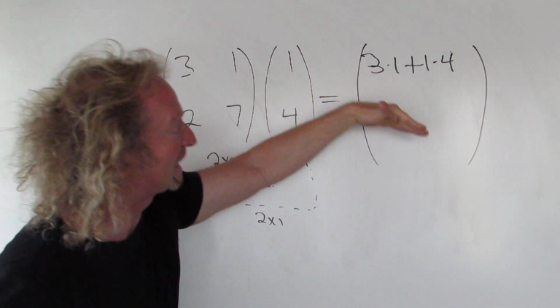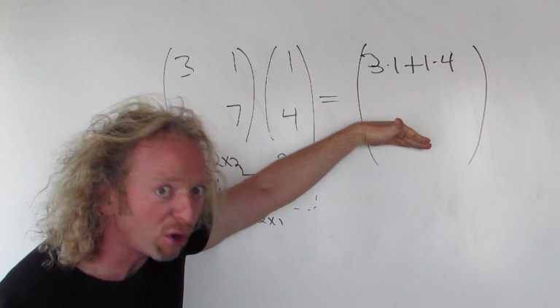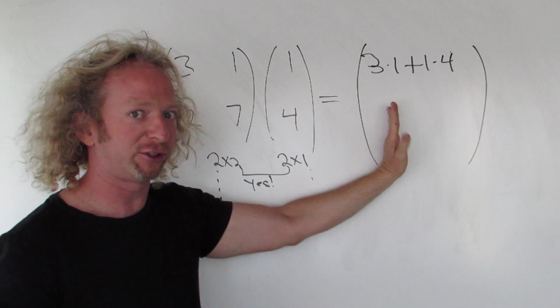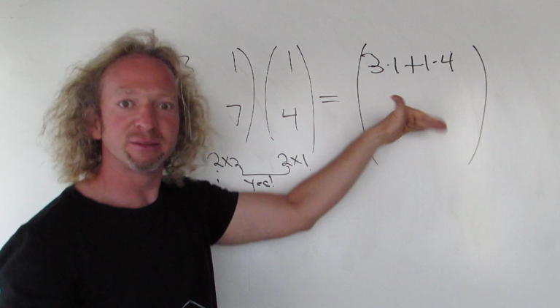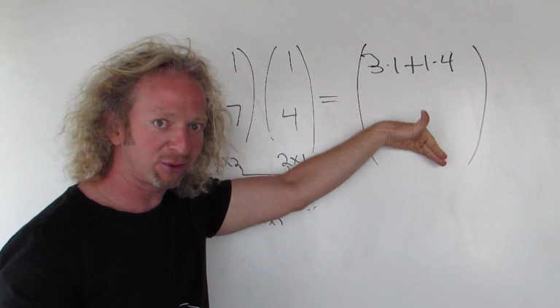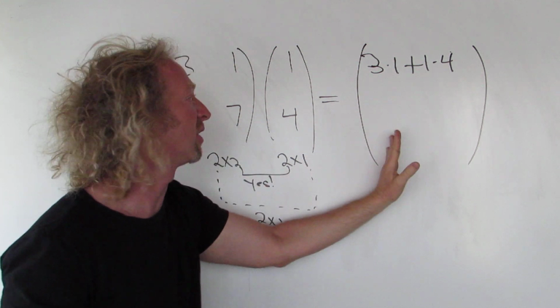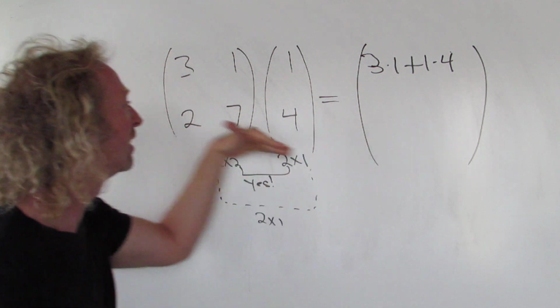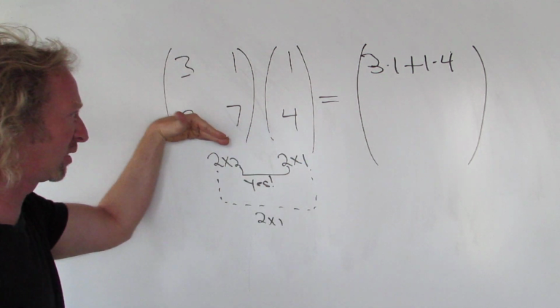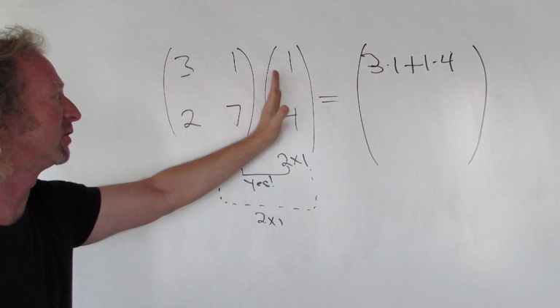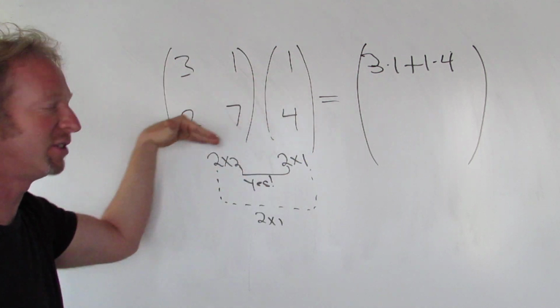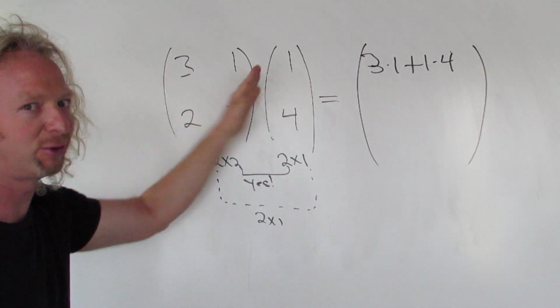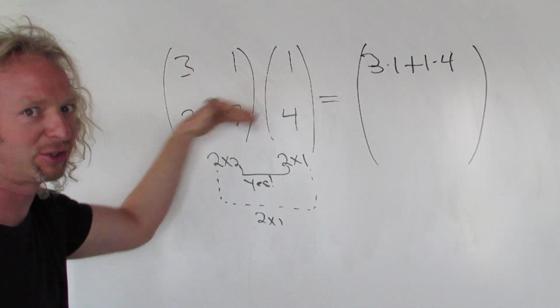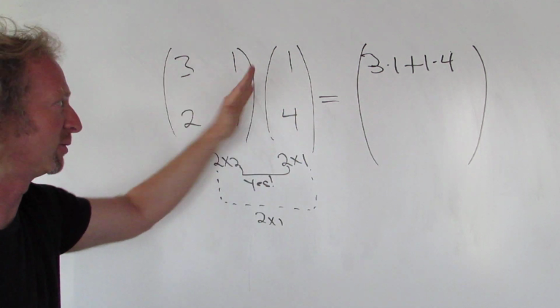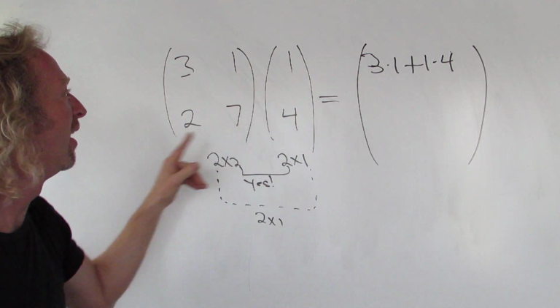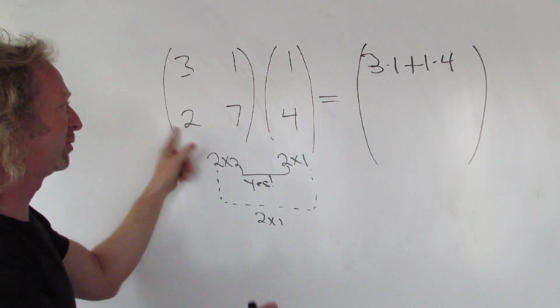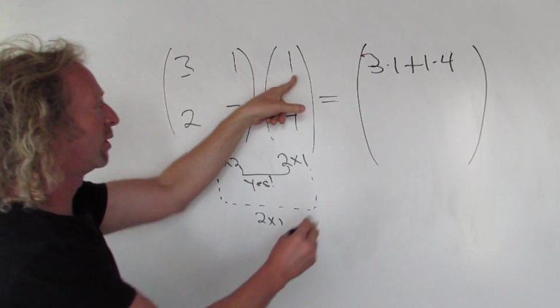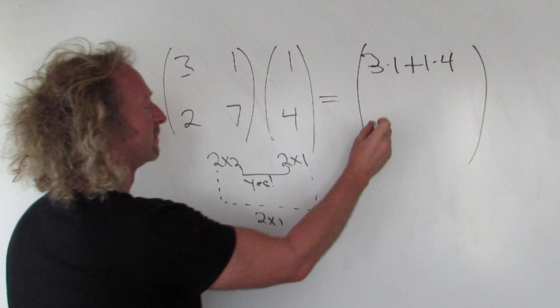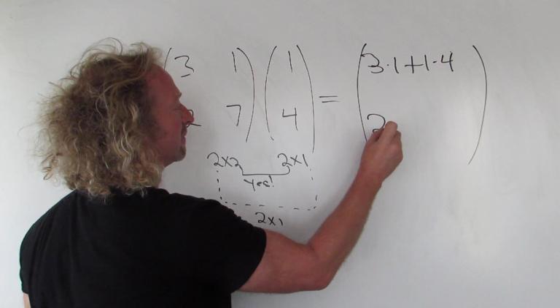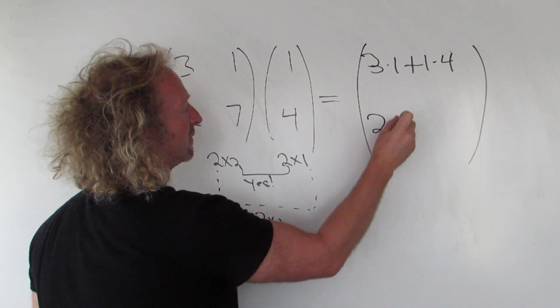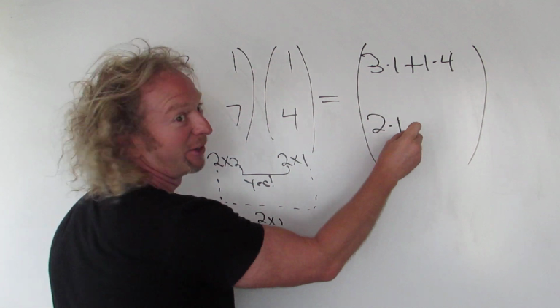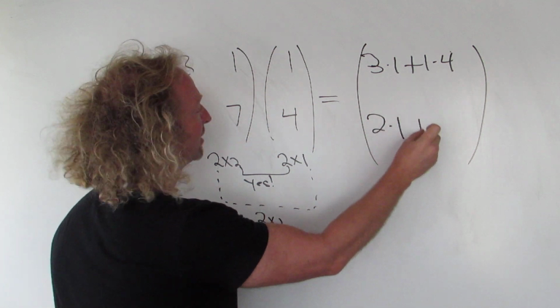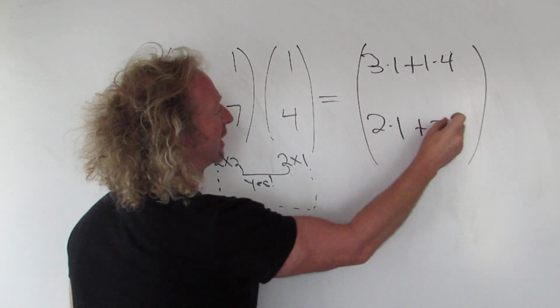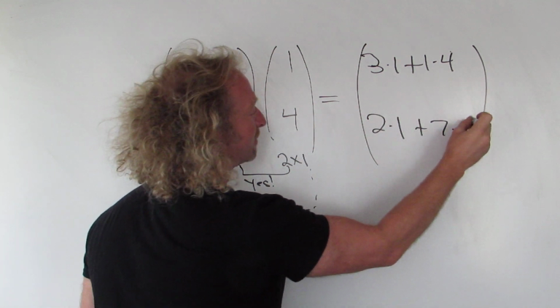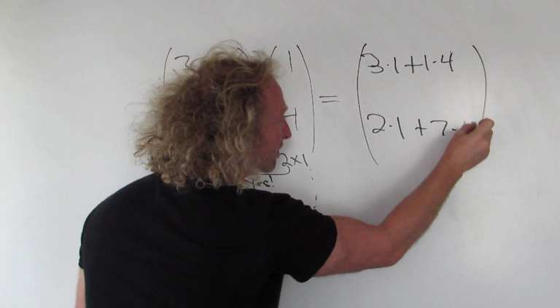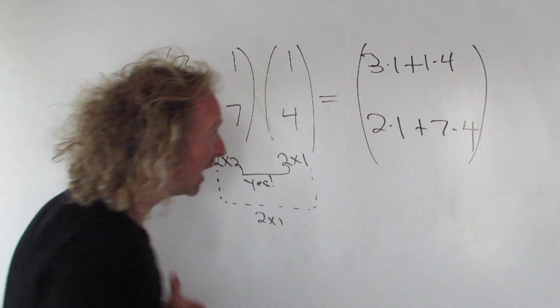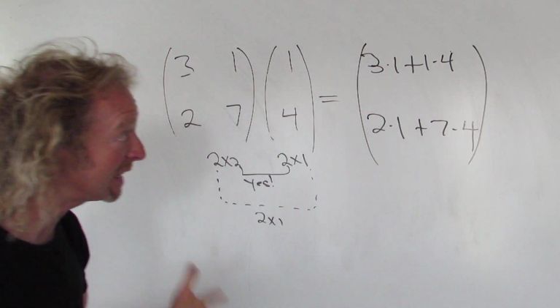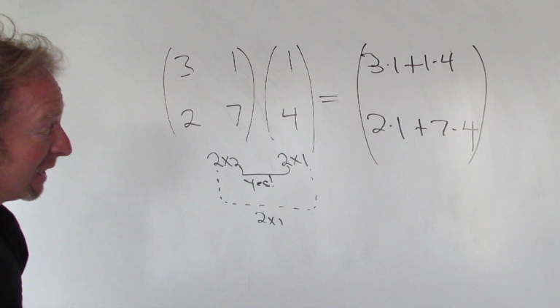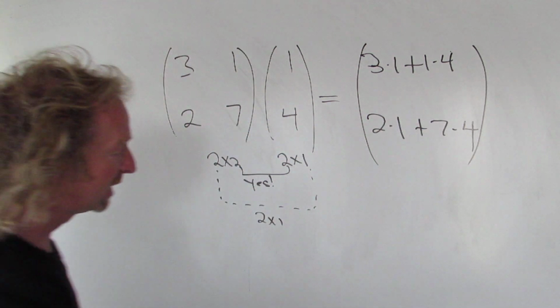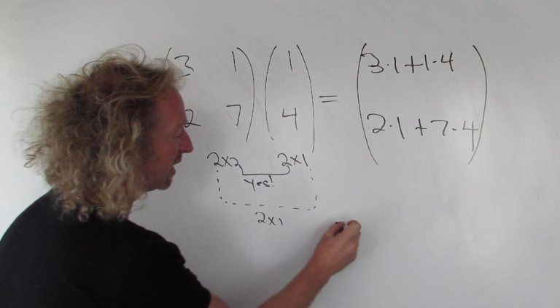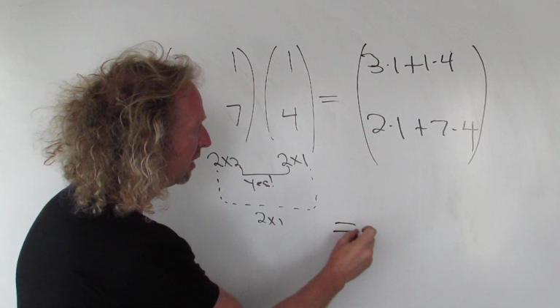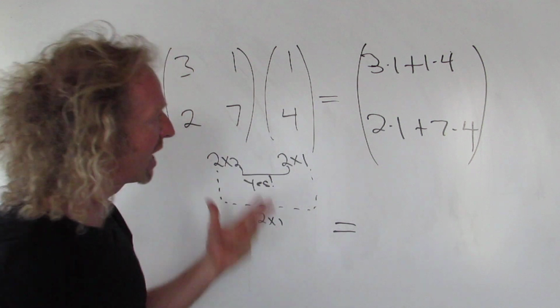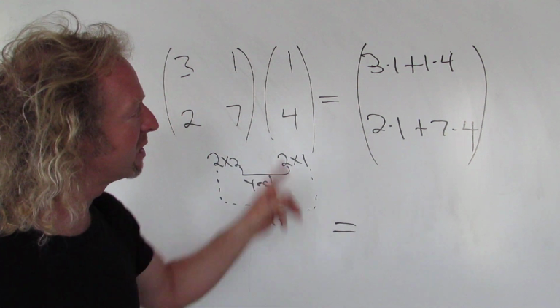Second row, first column: 2 times 1 plus 7 times 4. These are fun! And that's it — you just add these up.